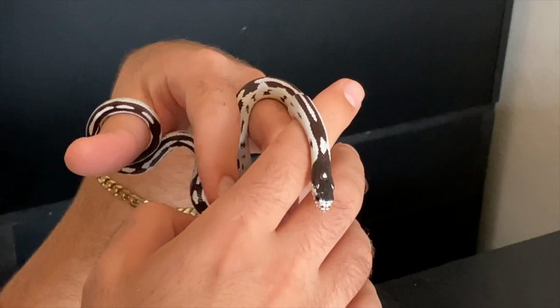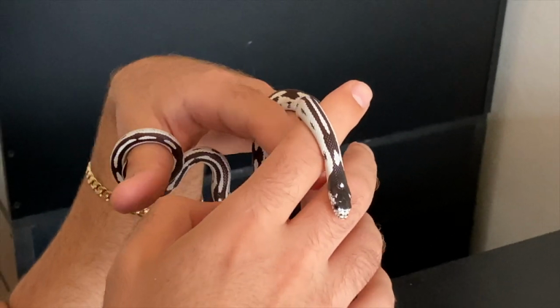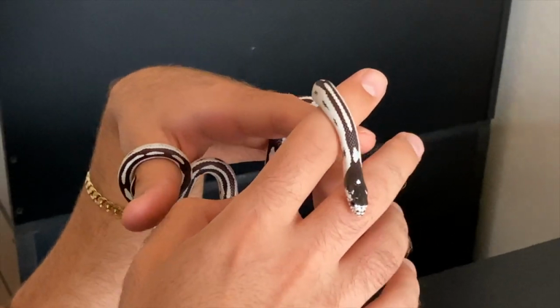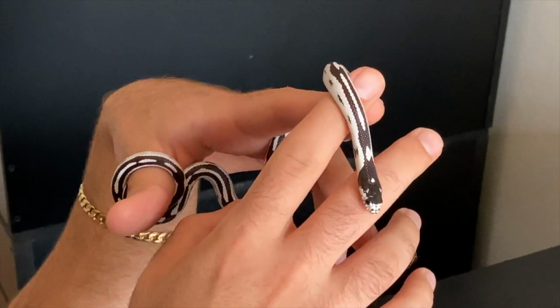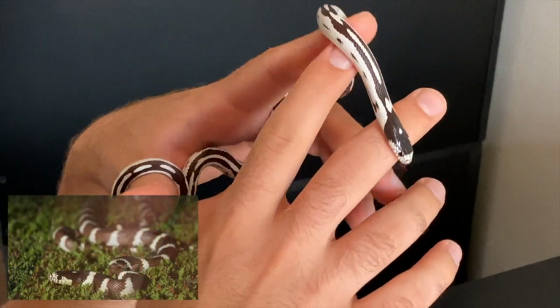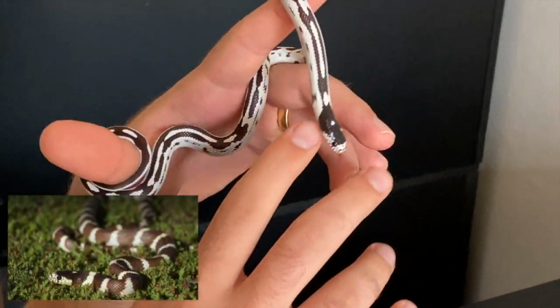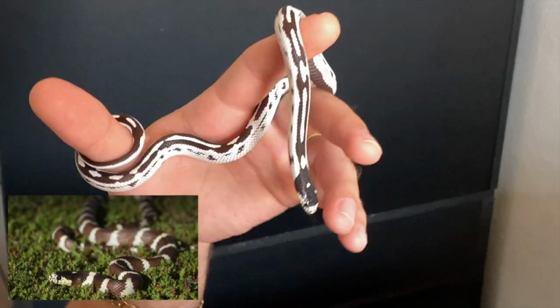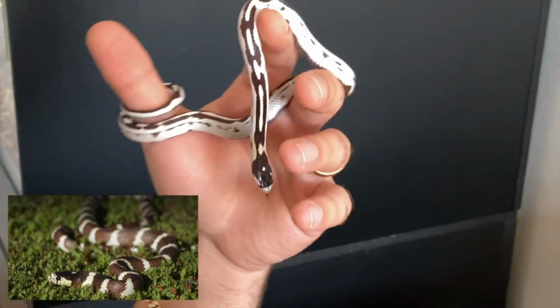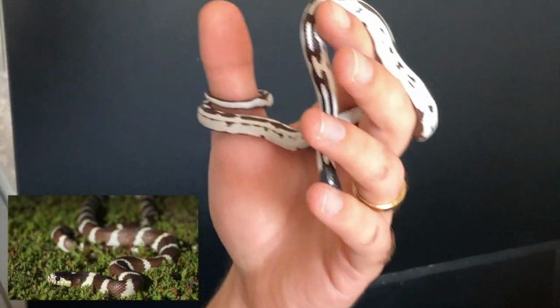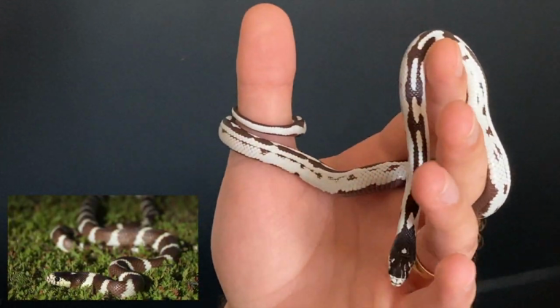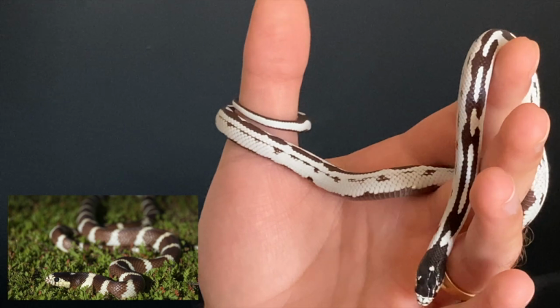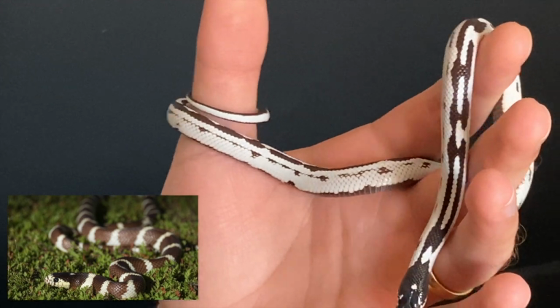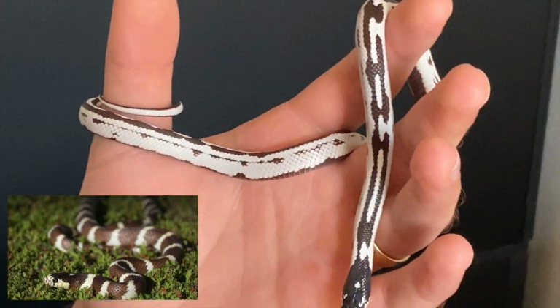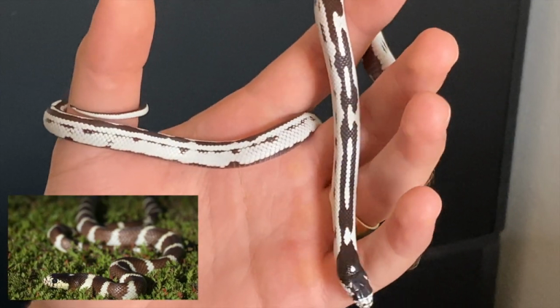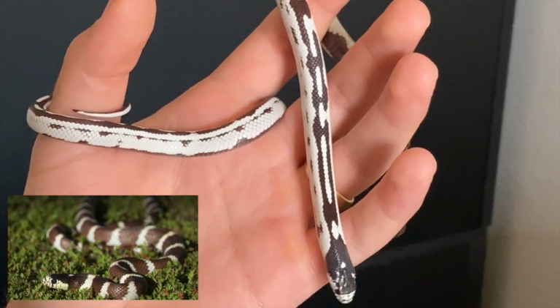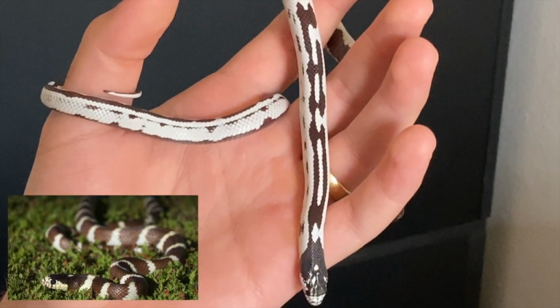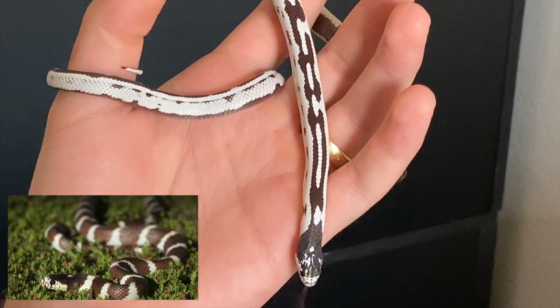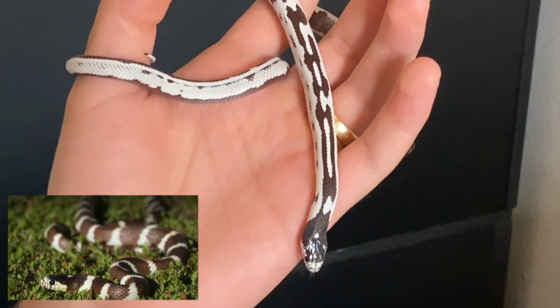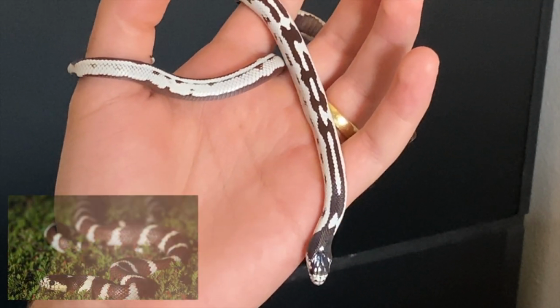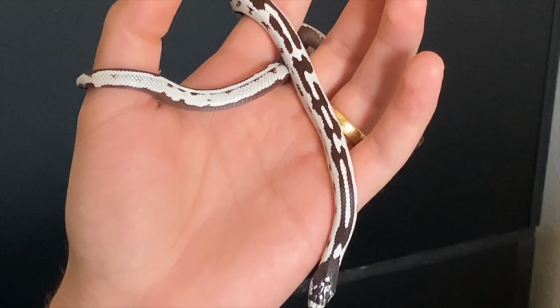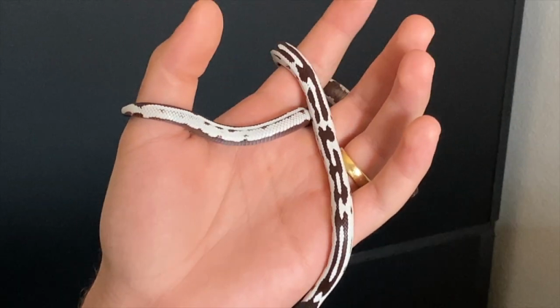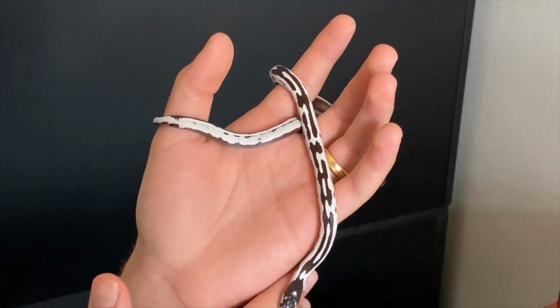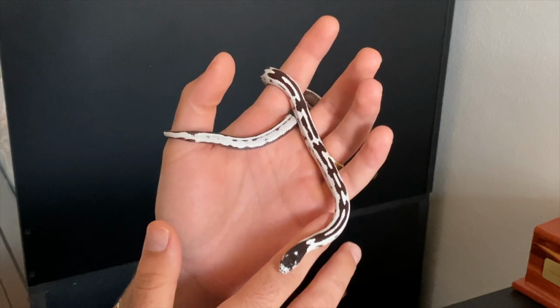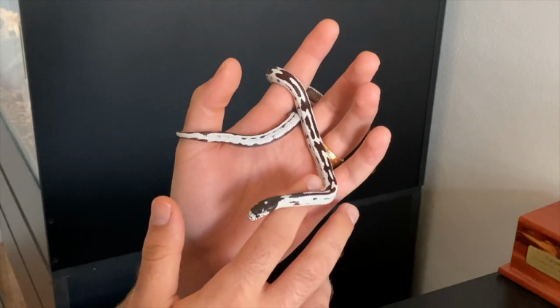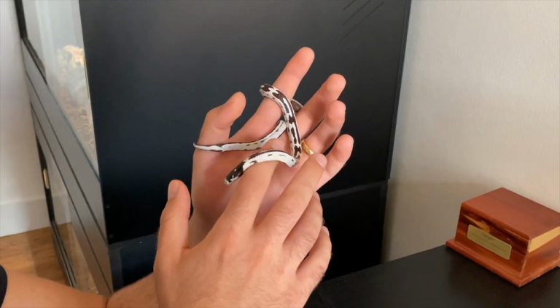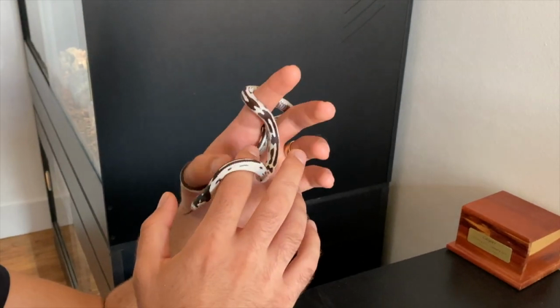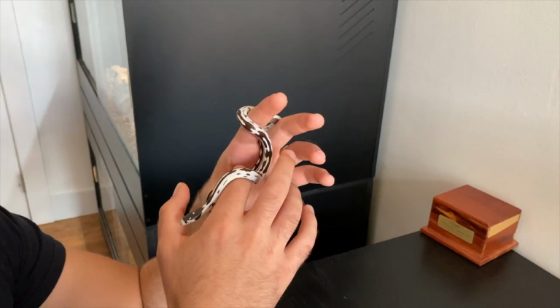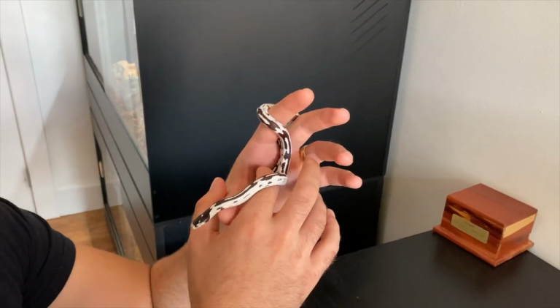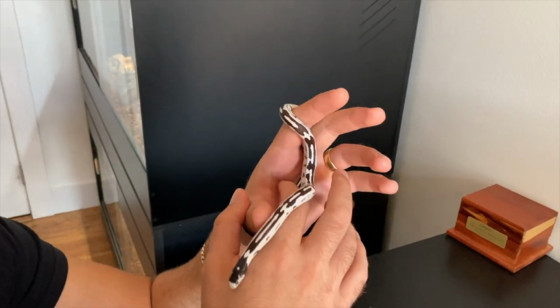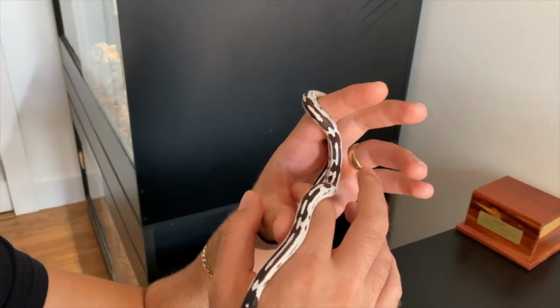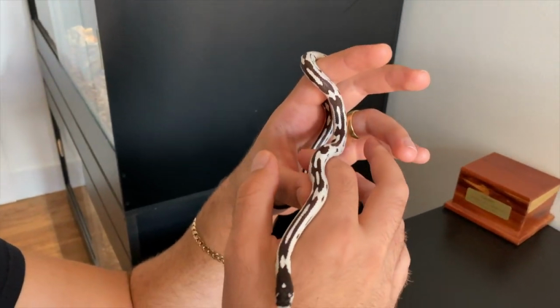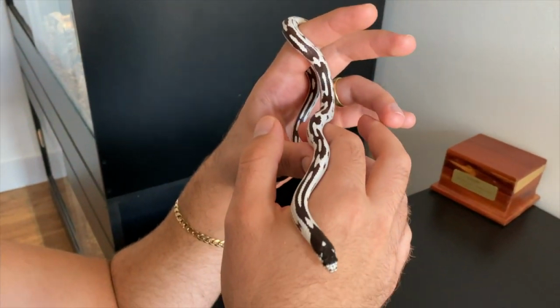In the wild, they'll have a checkered pattern, and a lot of the times they won't be so black and white. Sometimes they'll be more brownish and more yellowish as well, so this is a really cool one. I just love his pattern.